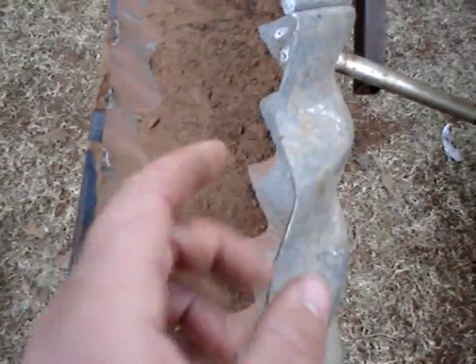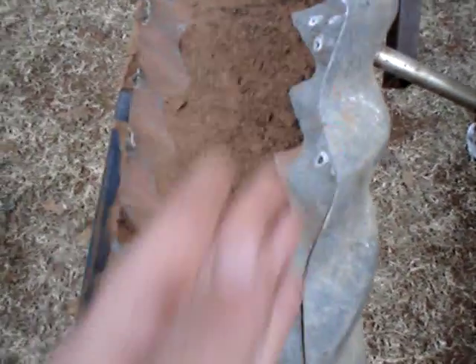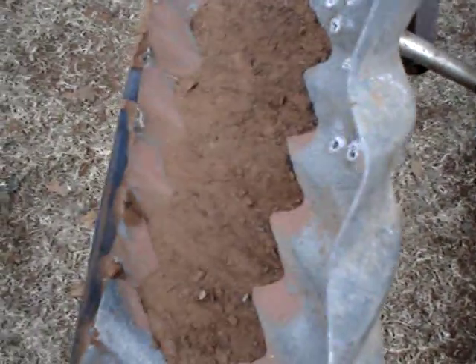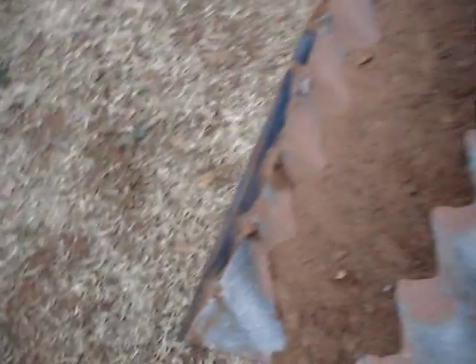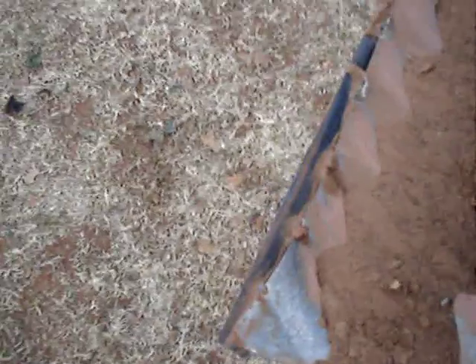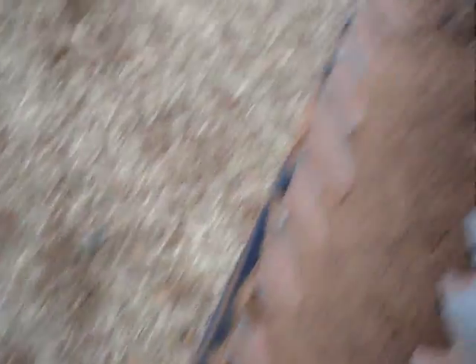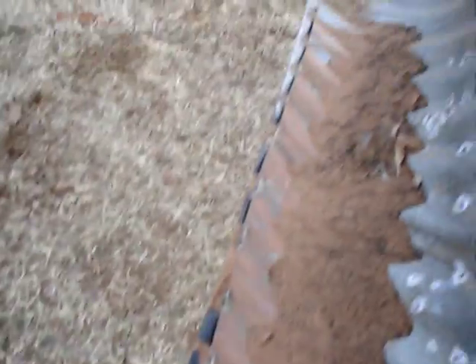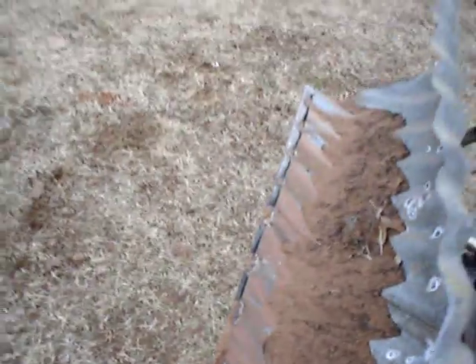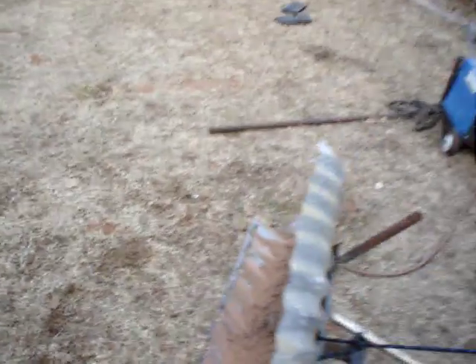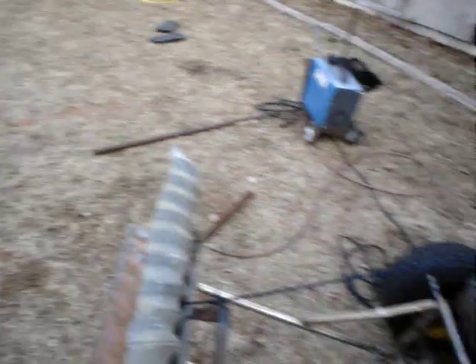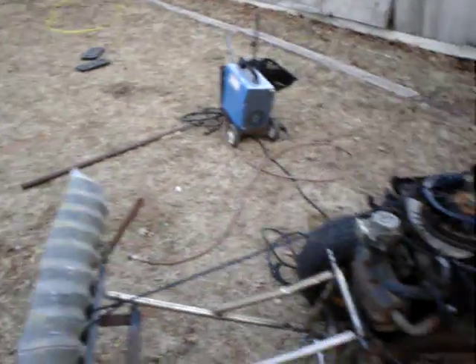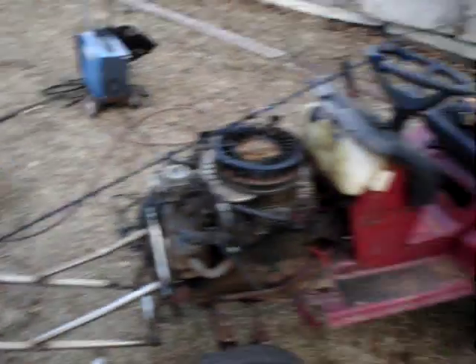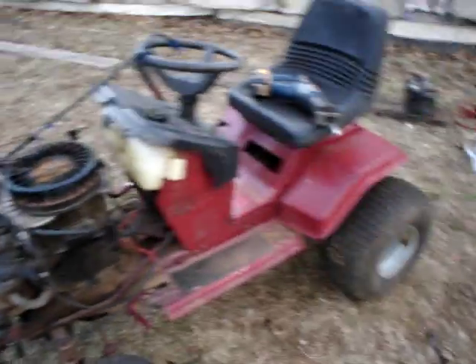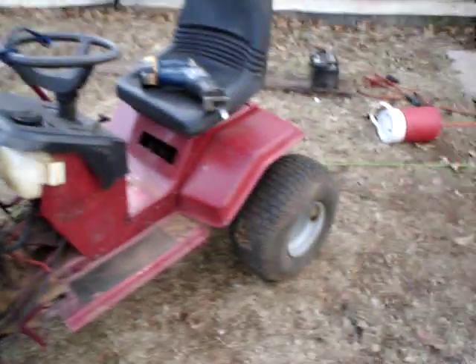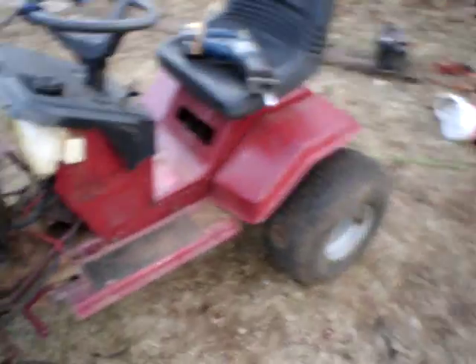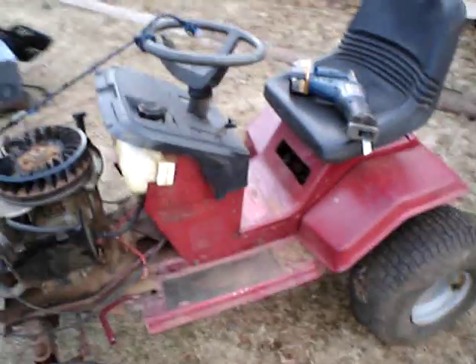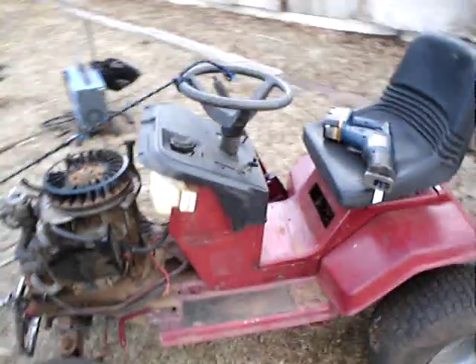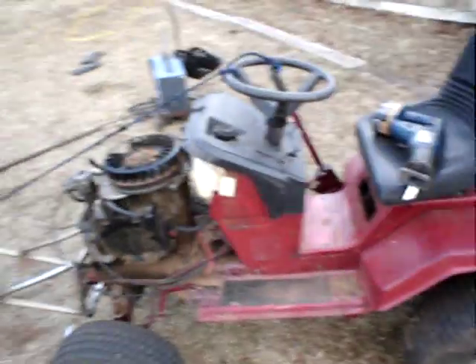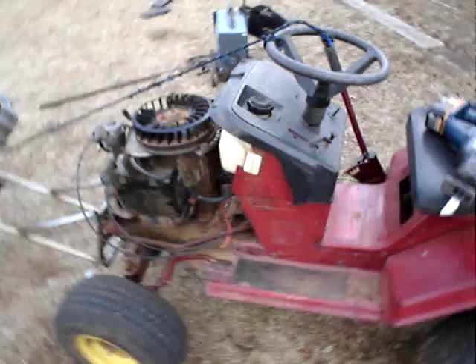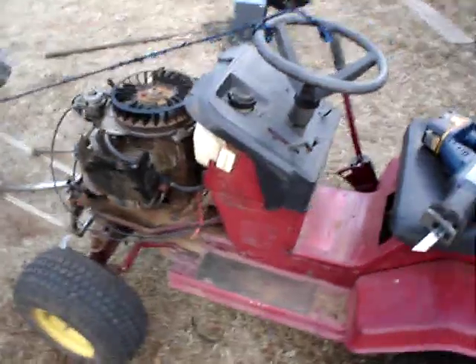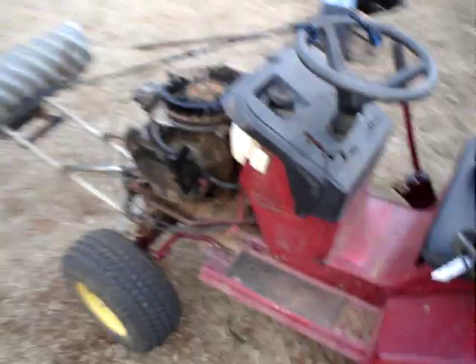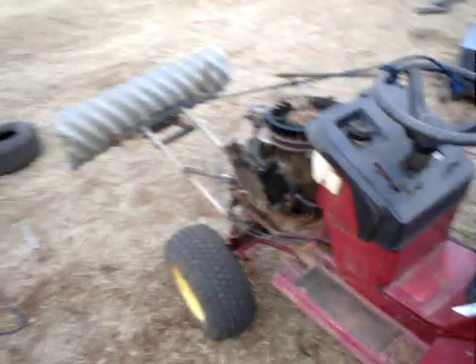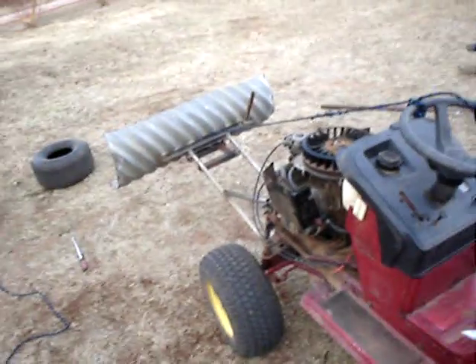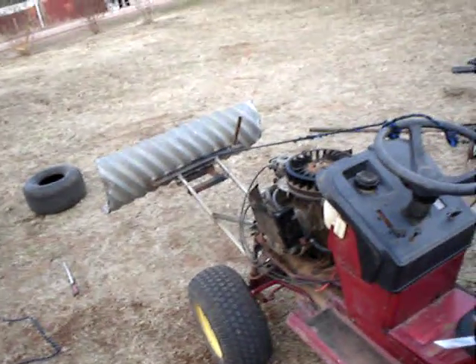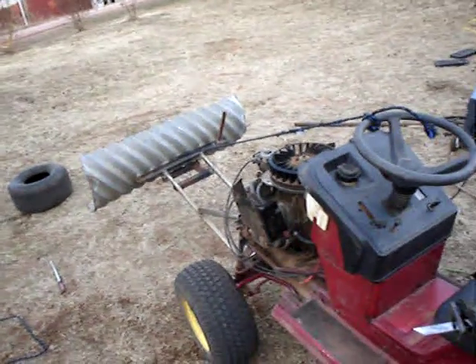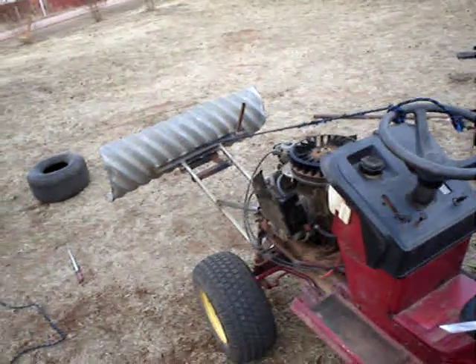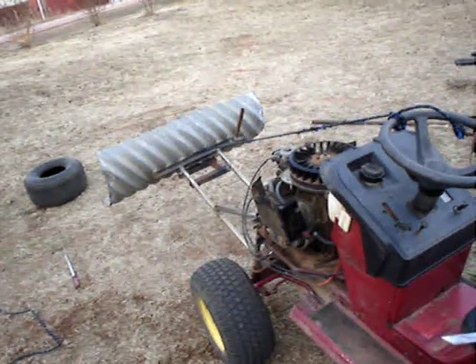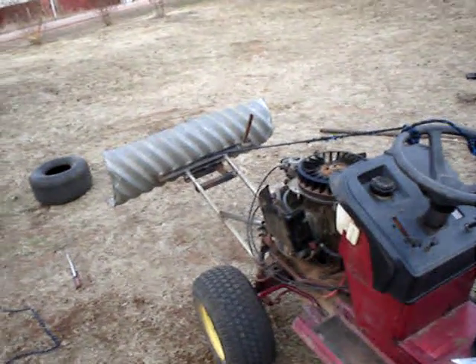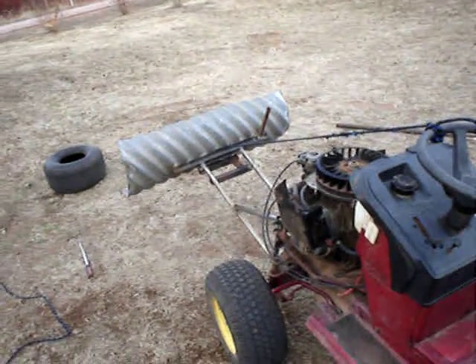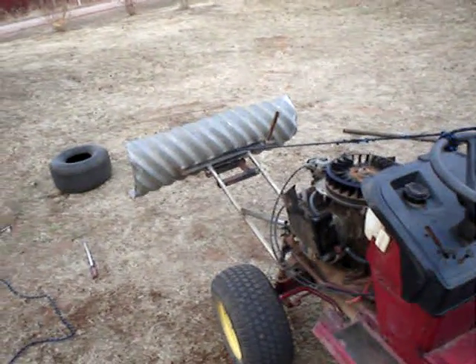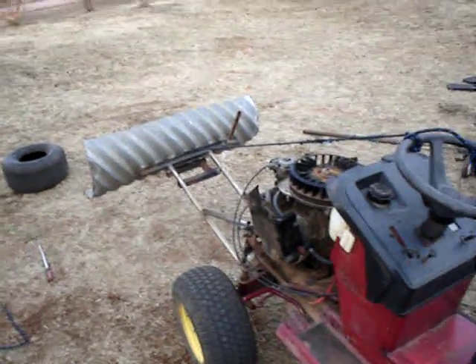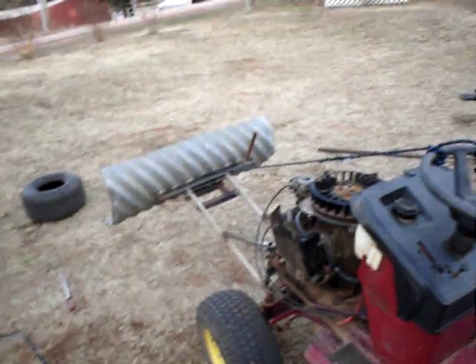I wanted a straight cut, so that's what I've been up to — working on the lawnmower. Comment, rate, and subscribe. Thanks for watching.